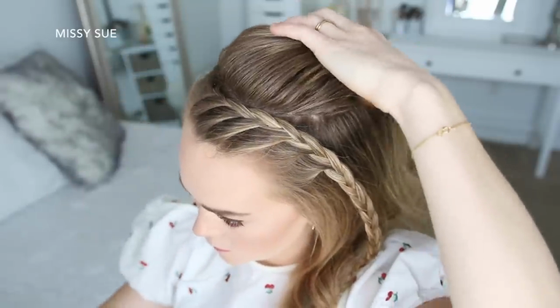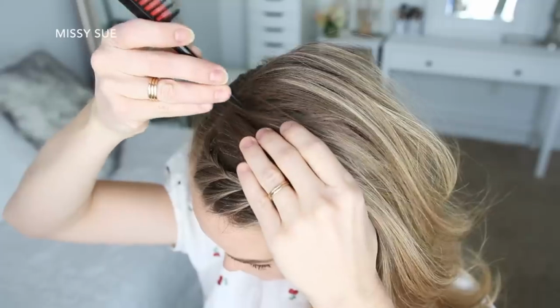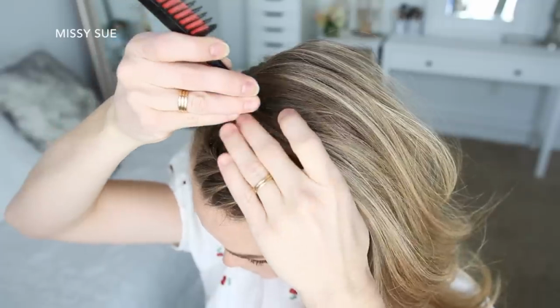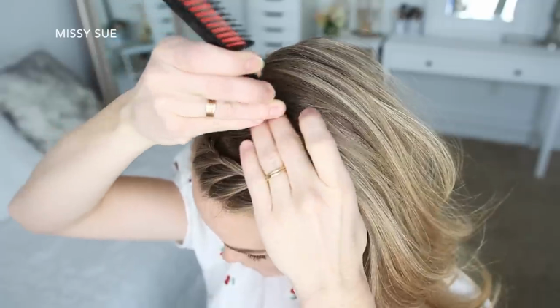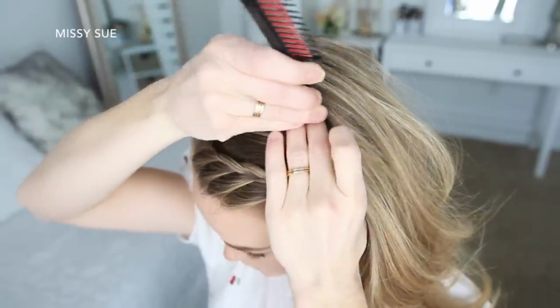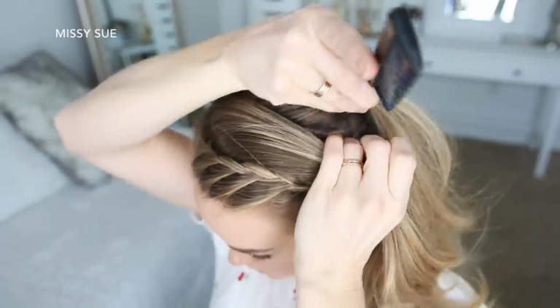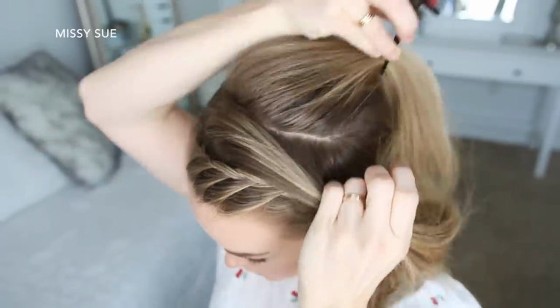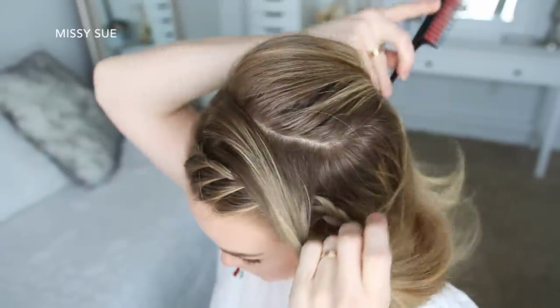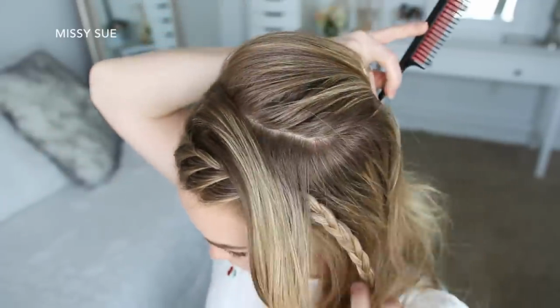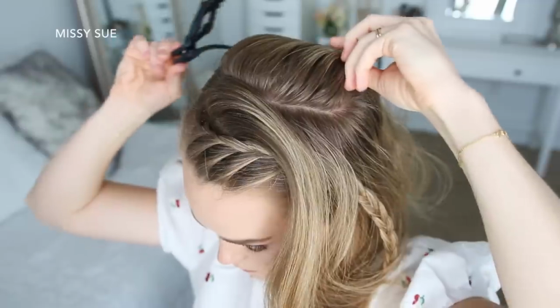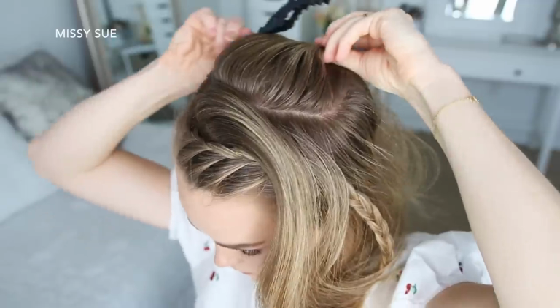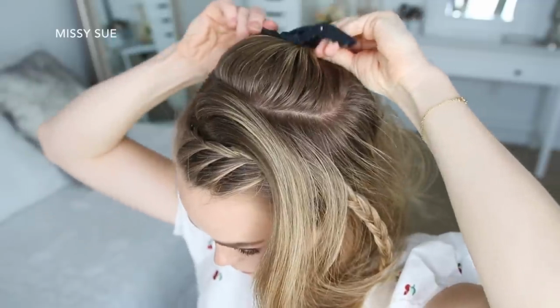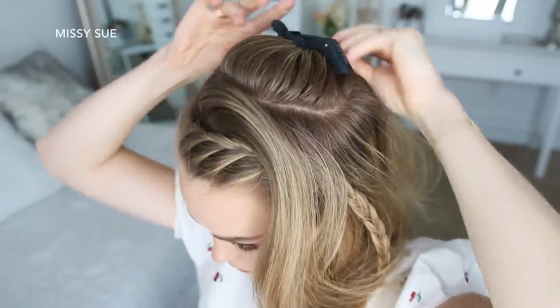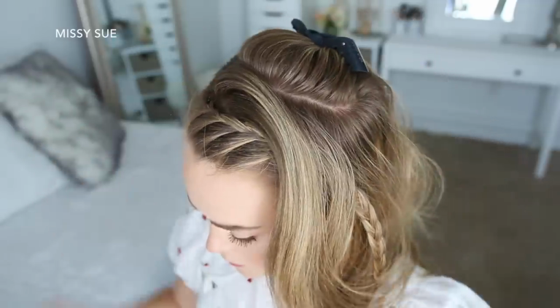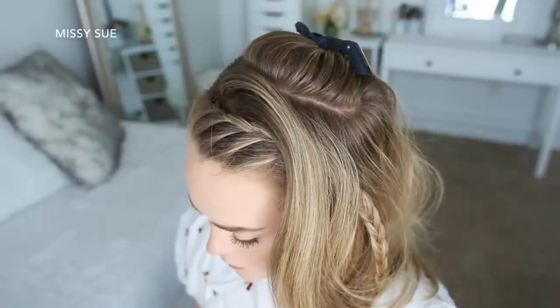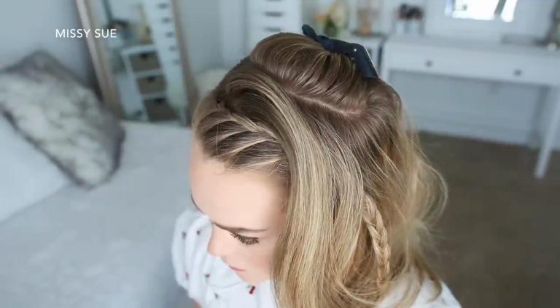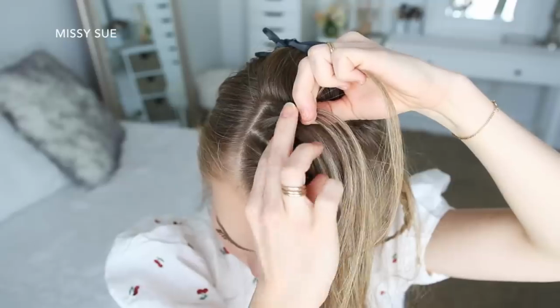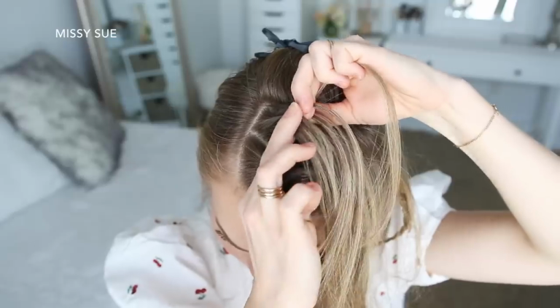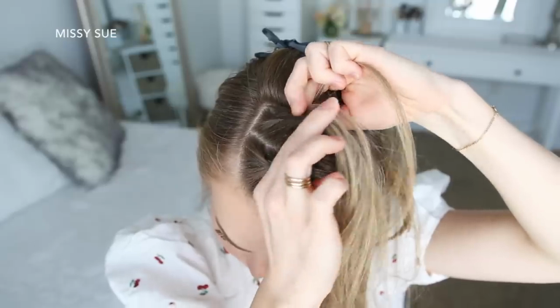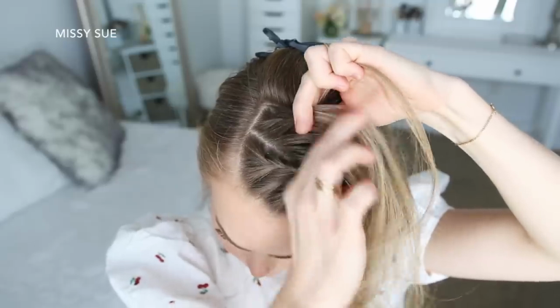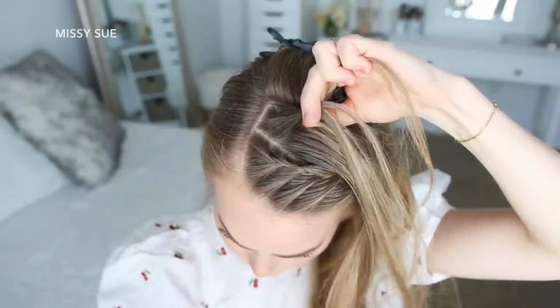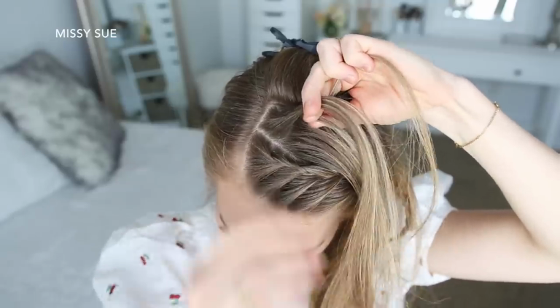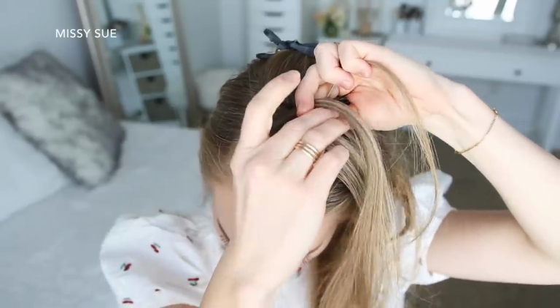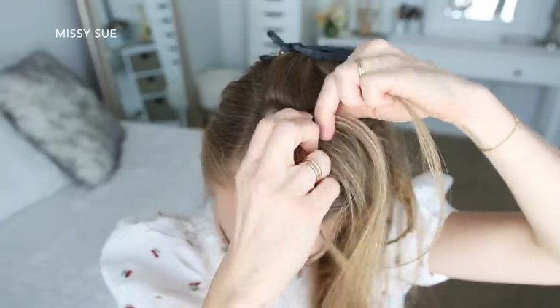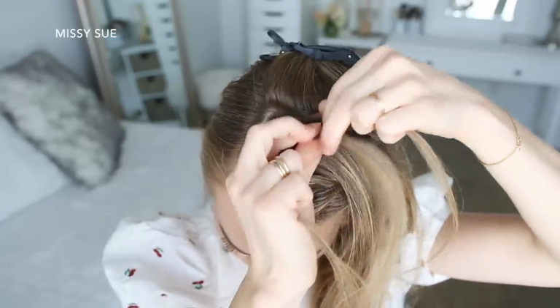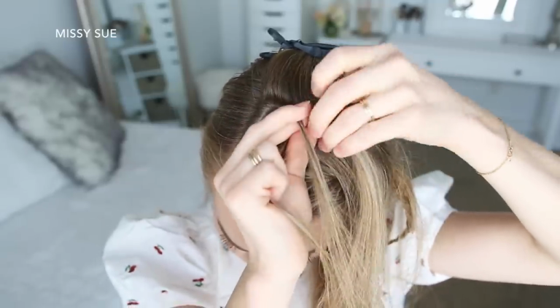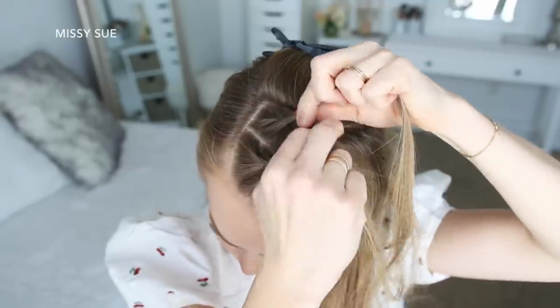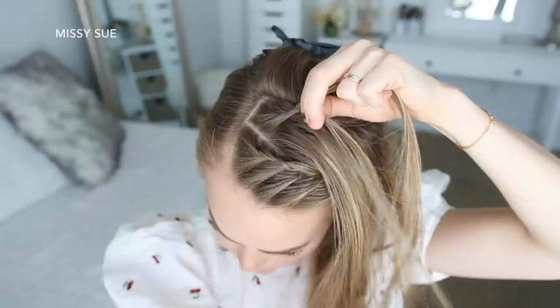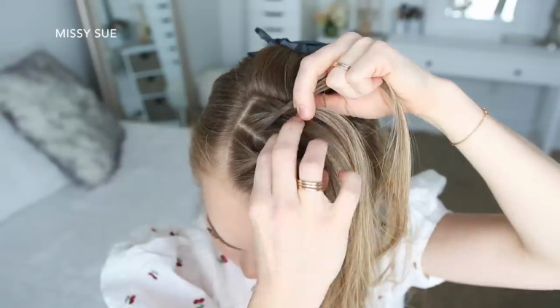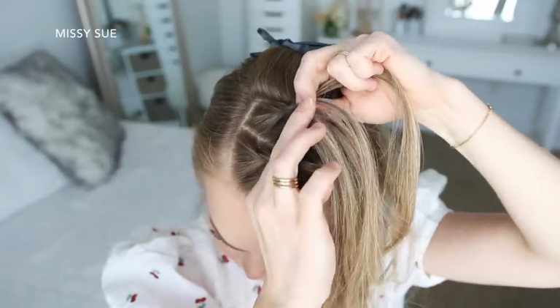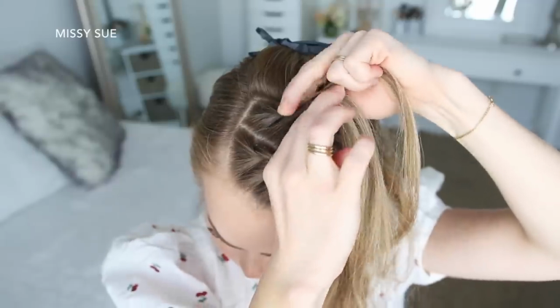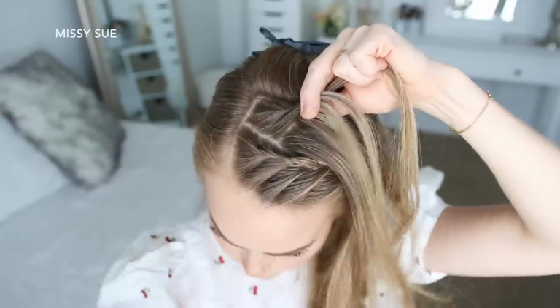I'm going to divide out a second section for the second braid and repeat the exact same steps — creating a second lace braid, bringing in hair to the left side of the braid, working my way down to the ends and tying off the bottom with a clear elastic band.